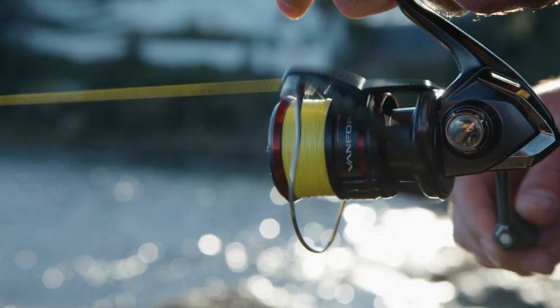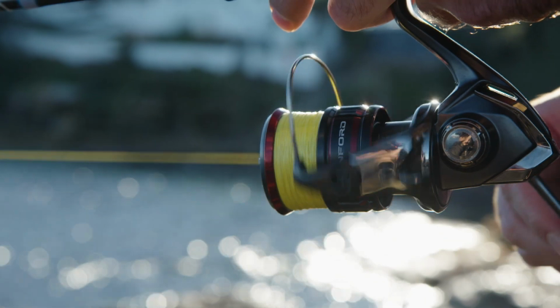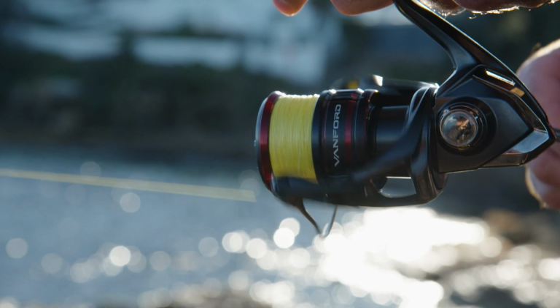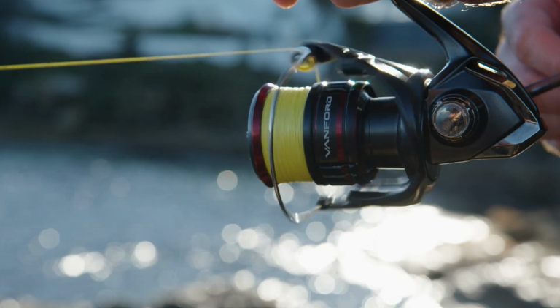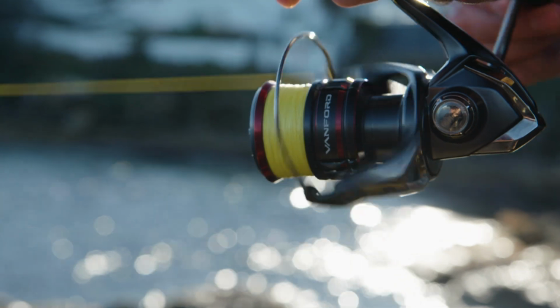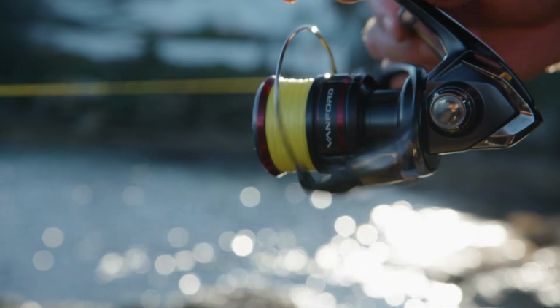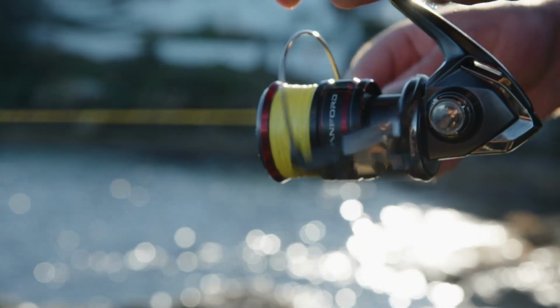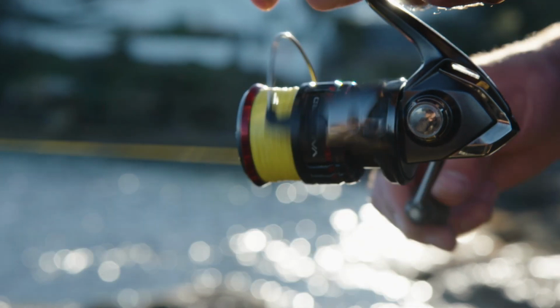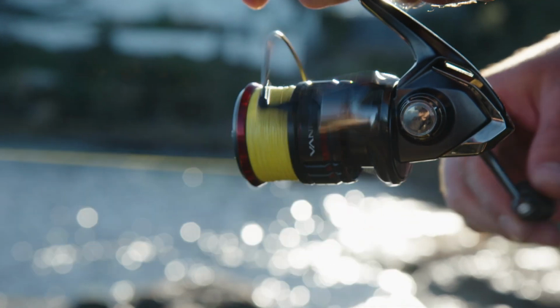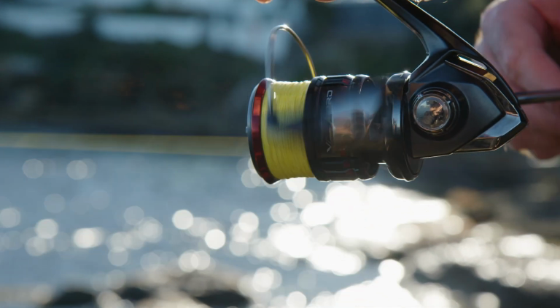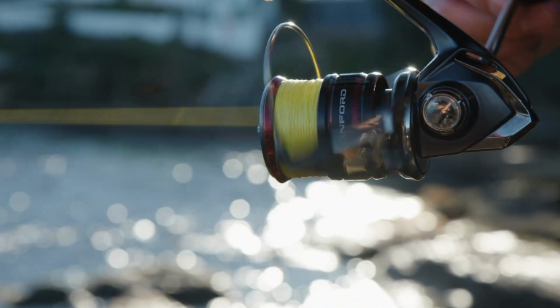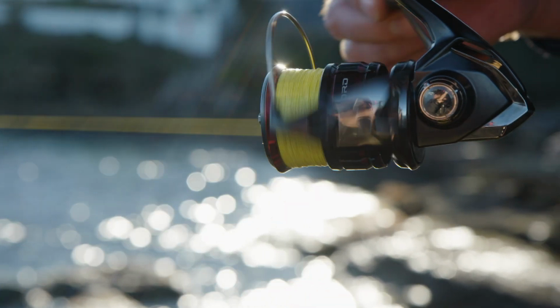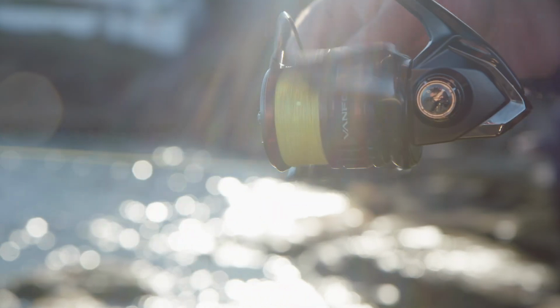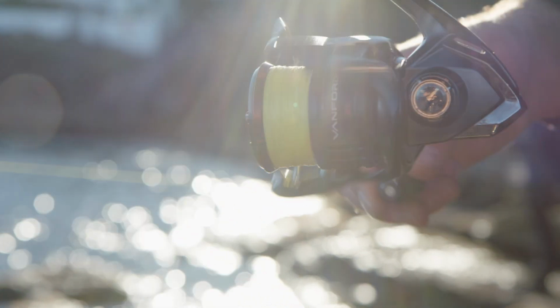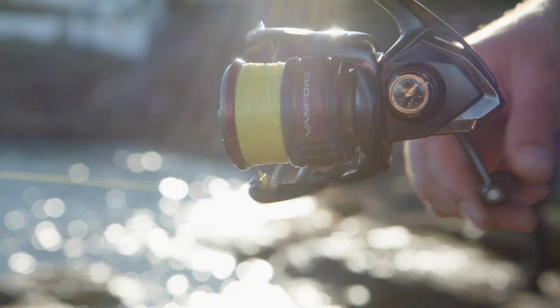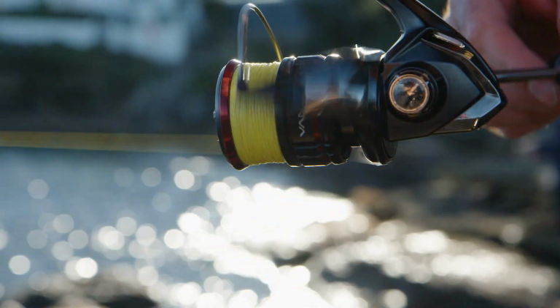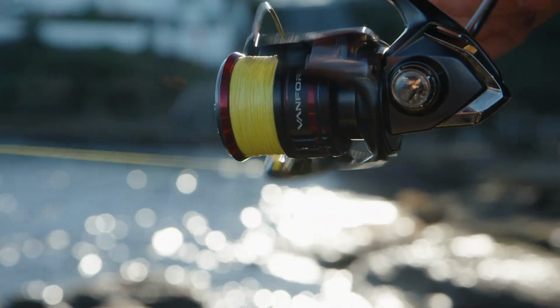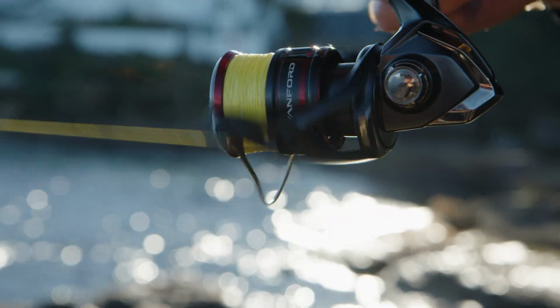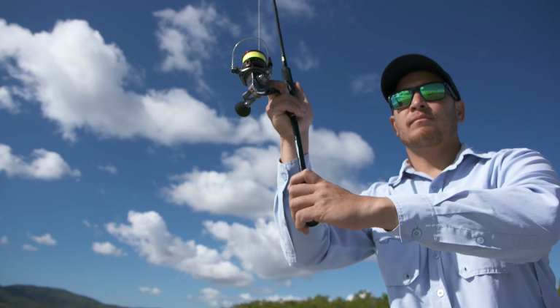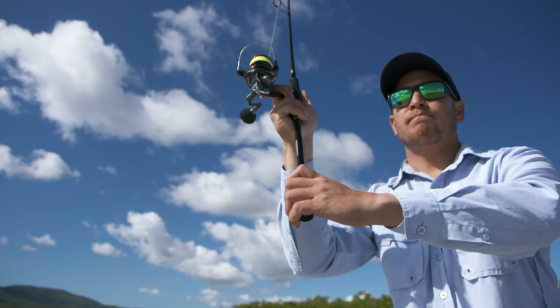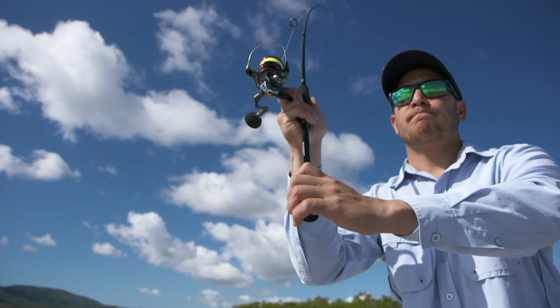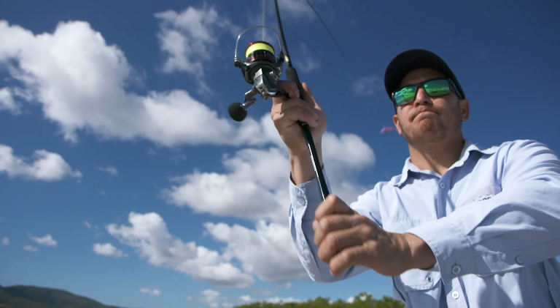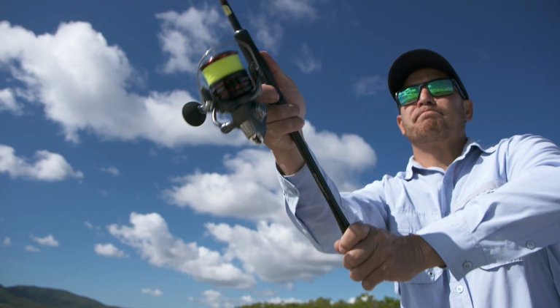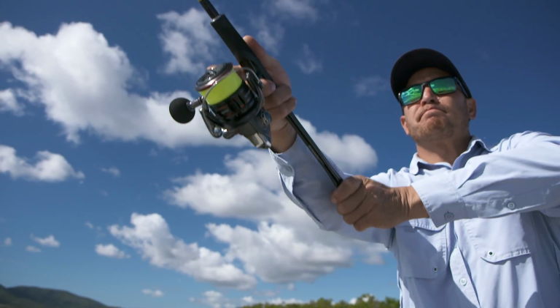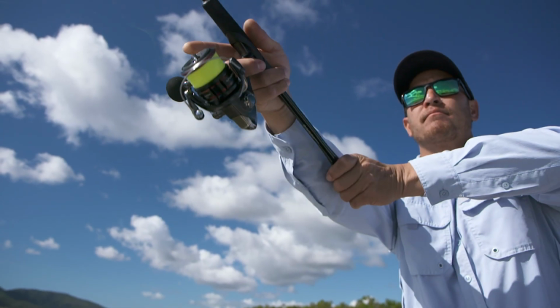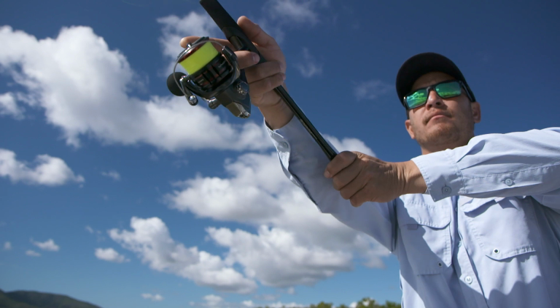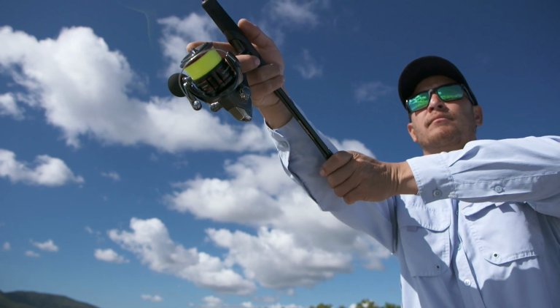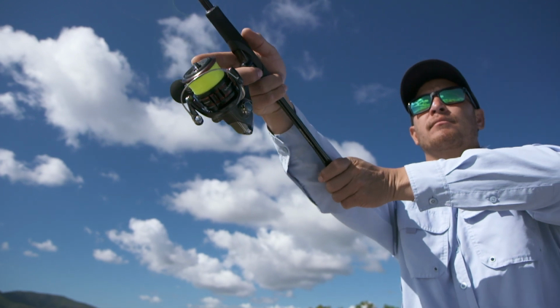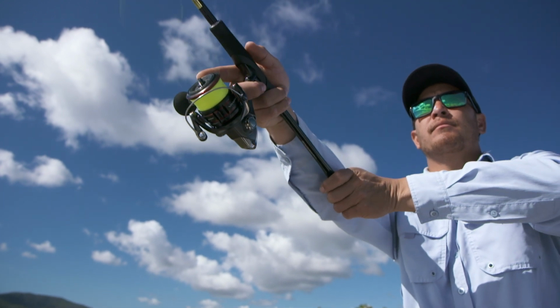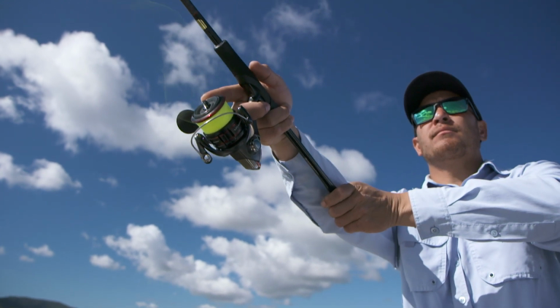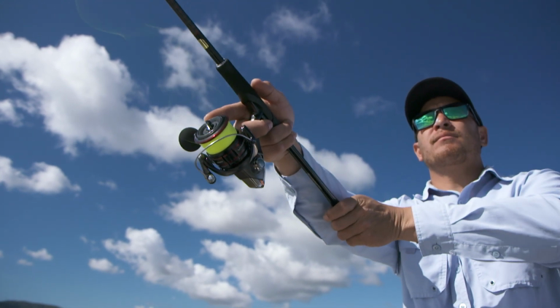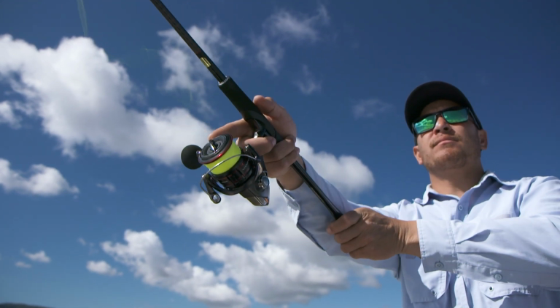They are just stunning, and so are the cosmetics. The colors on these reels are beautiful — you need to see them in the flesh to really appreciate them. And they sit perfectly with Shimano's very popular Zodius range of rods. The two together look like dynamite.